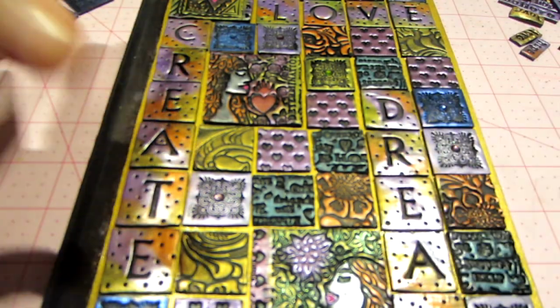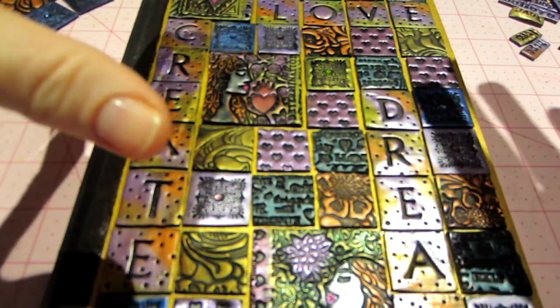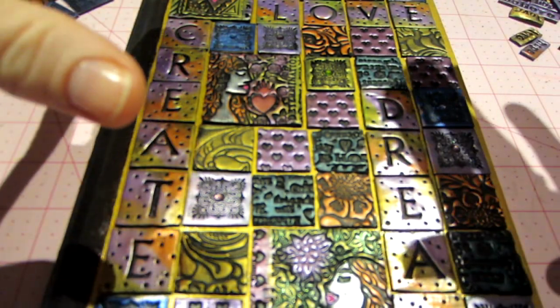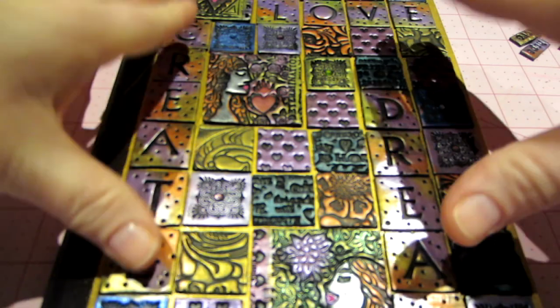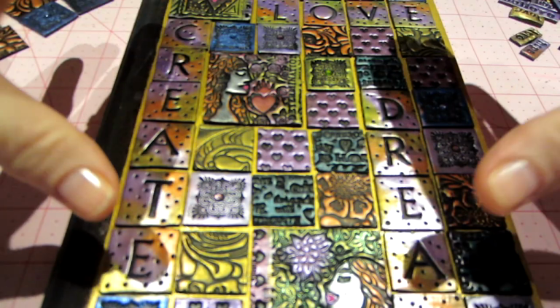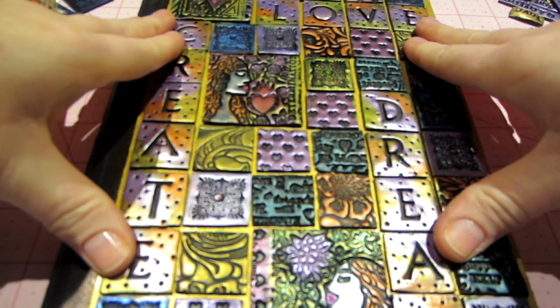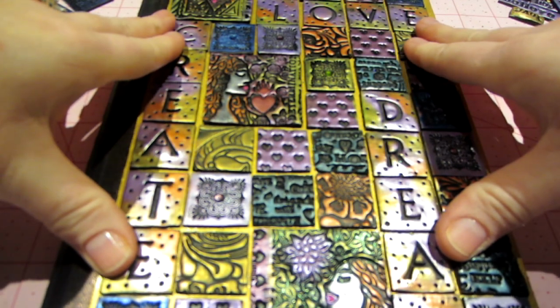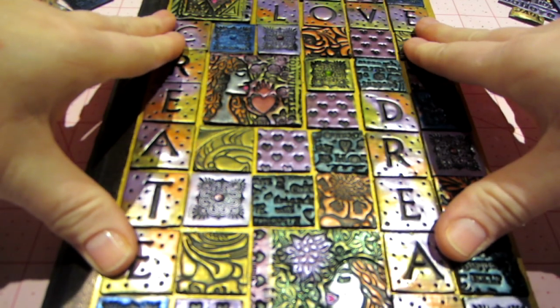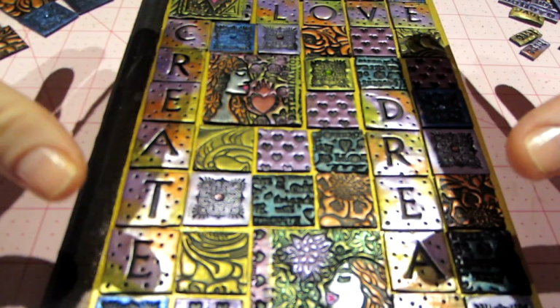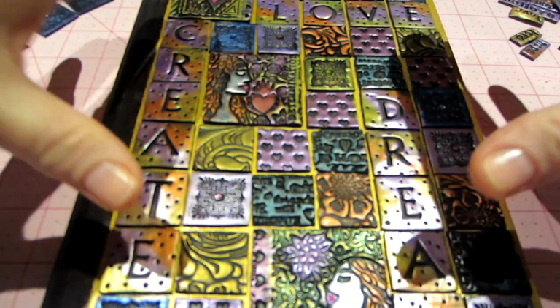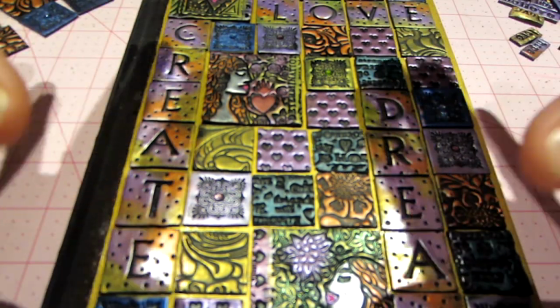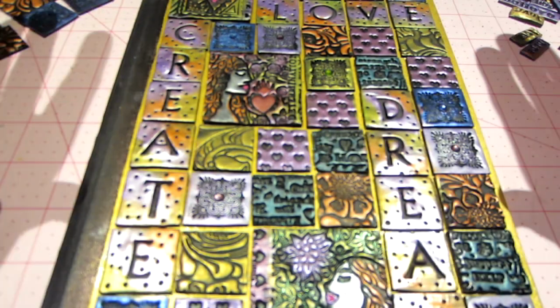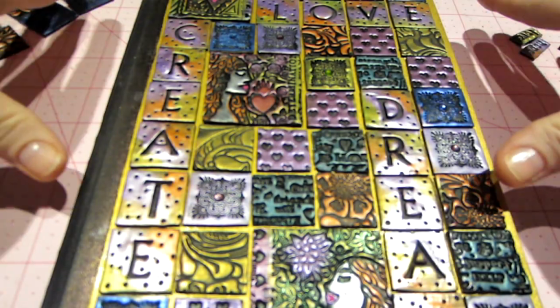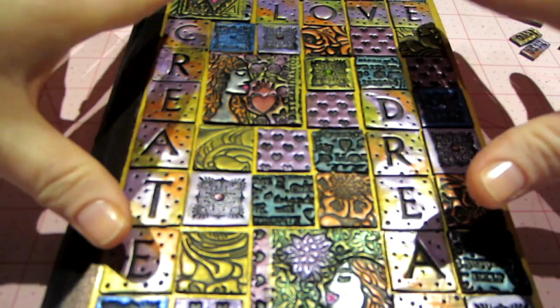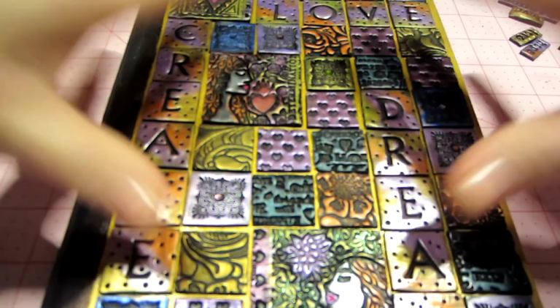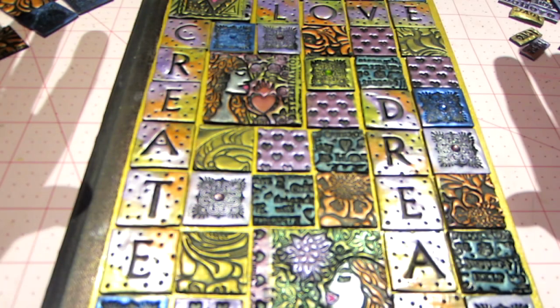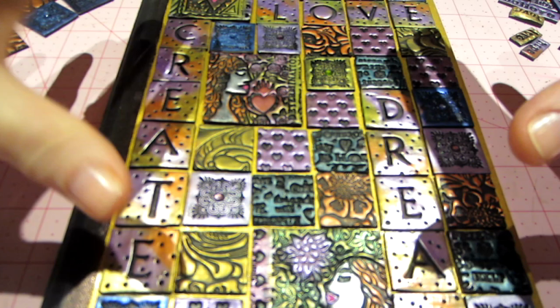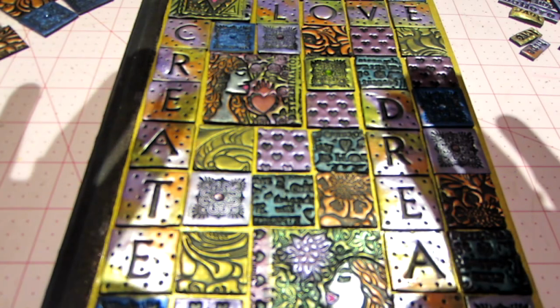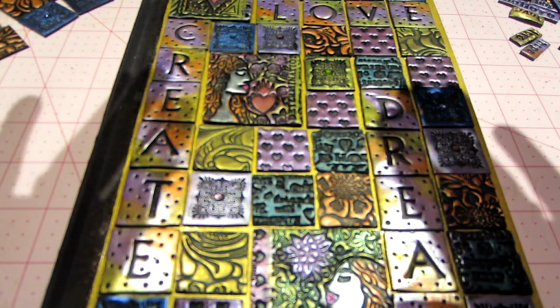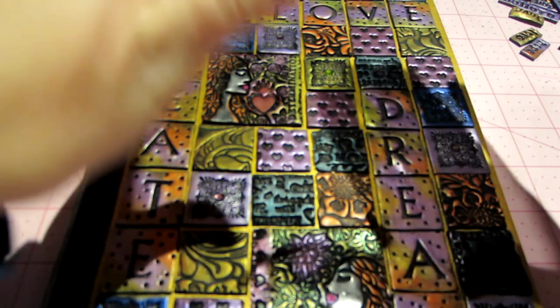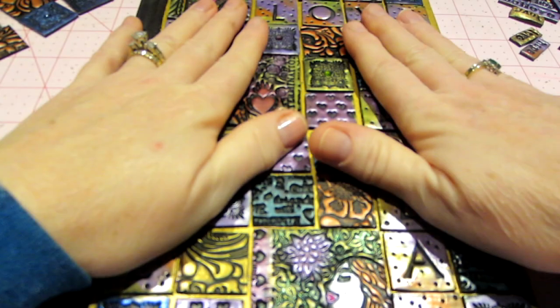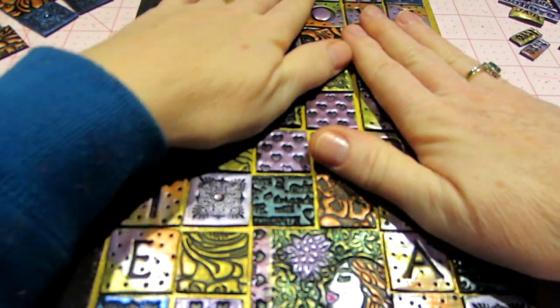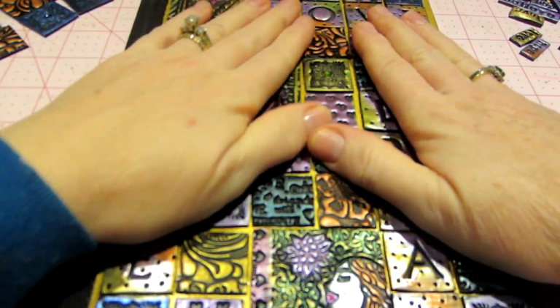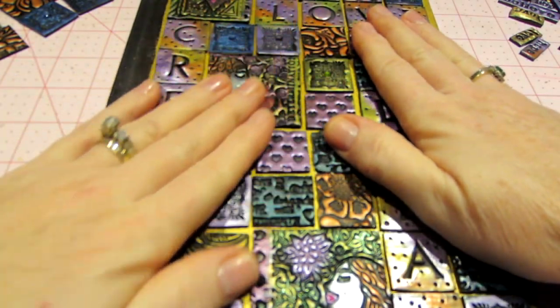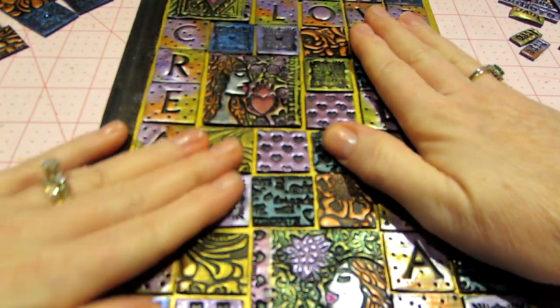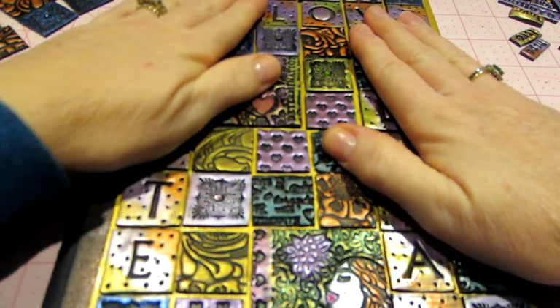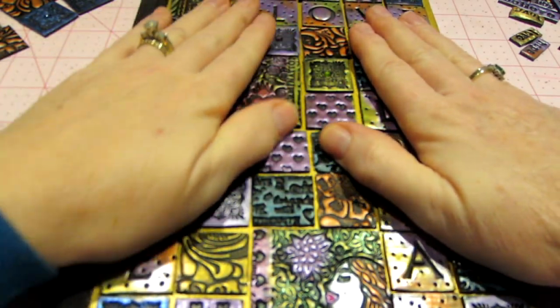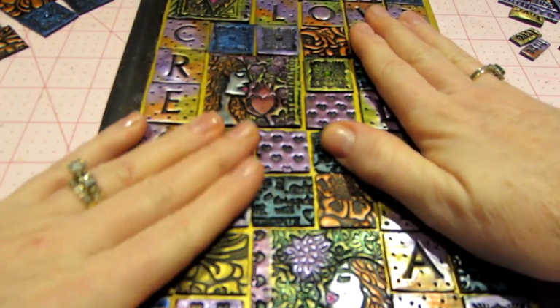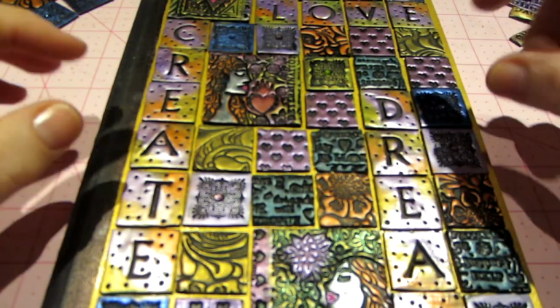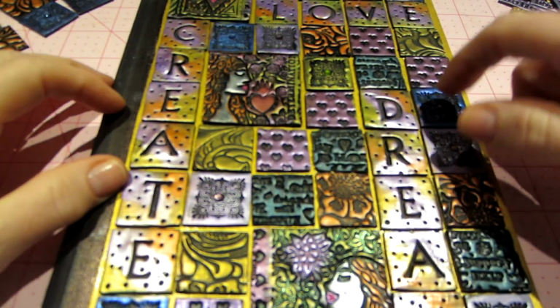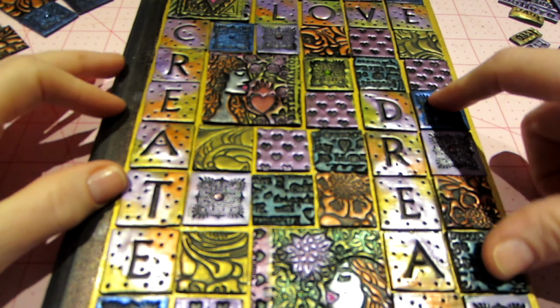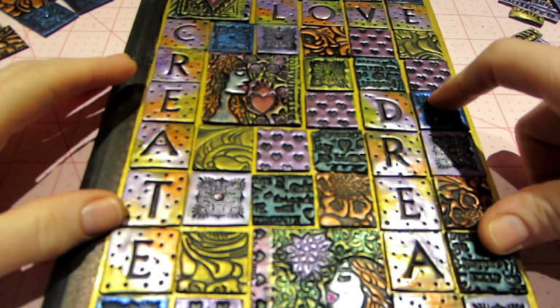My other notebooks were pretty full, so I wanted to designate a notebook to that retreat because I'll be doing it all year. So I covered it with clay. I've seen other videos where people are covering their journals with clay.